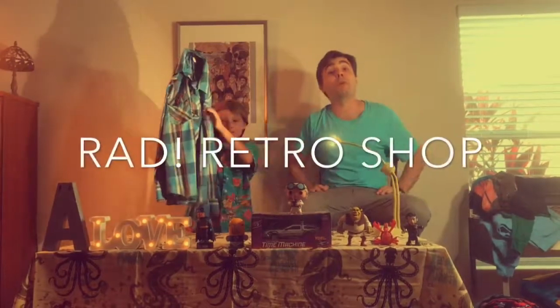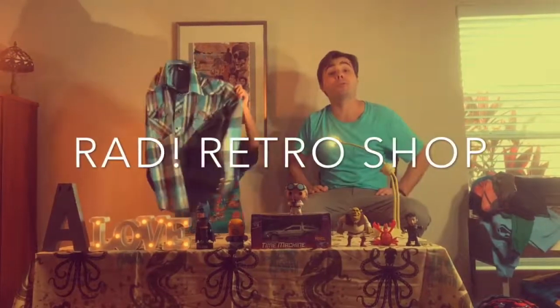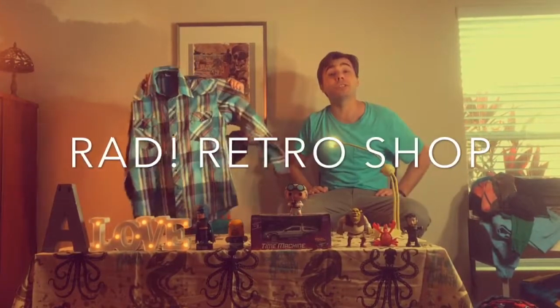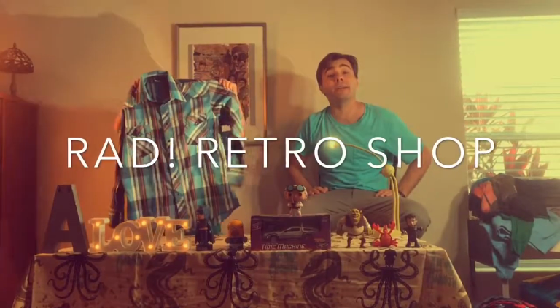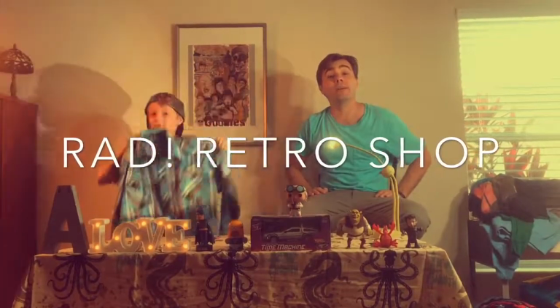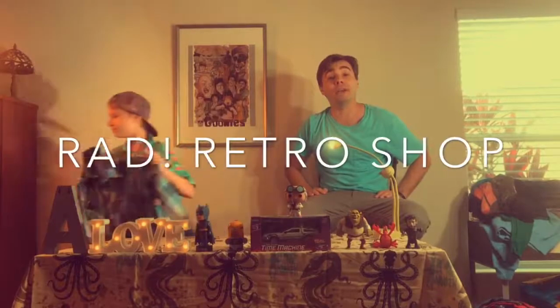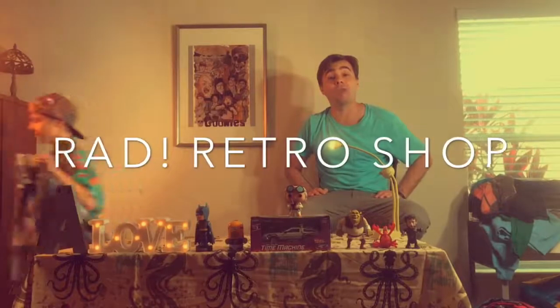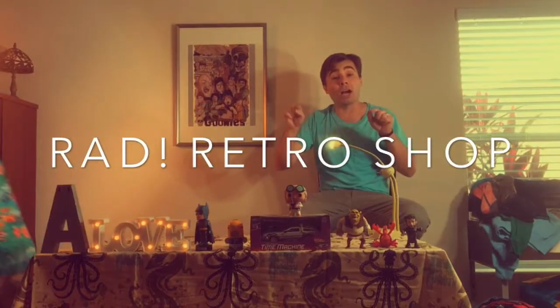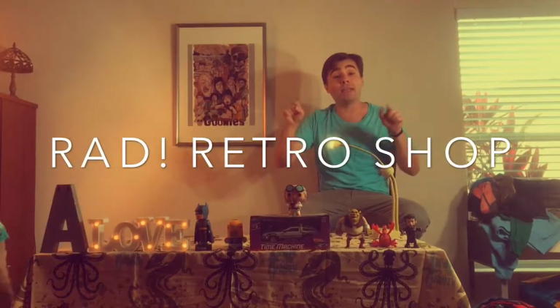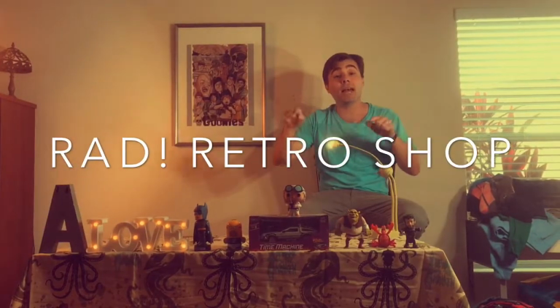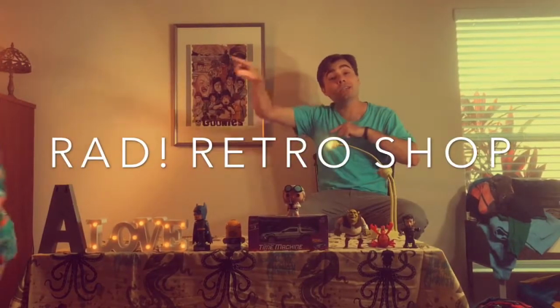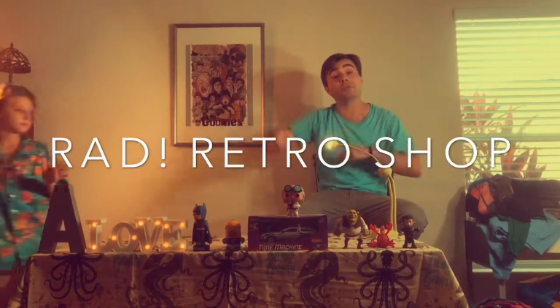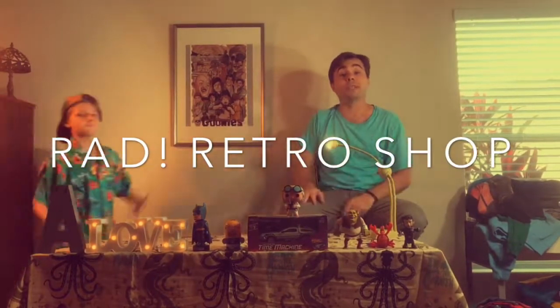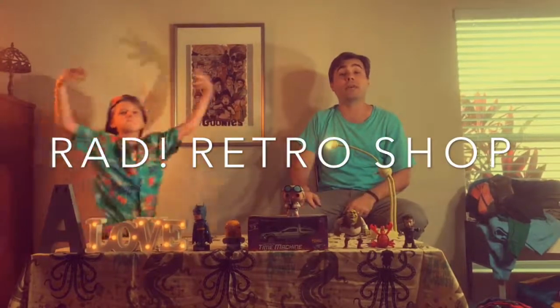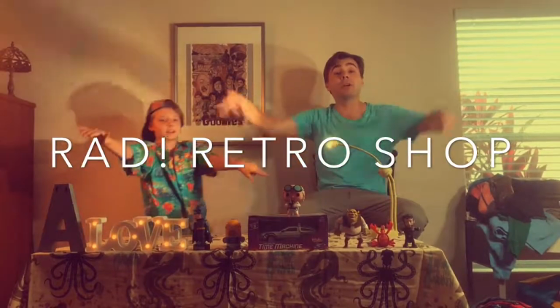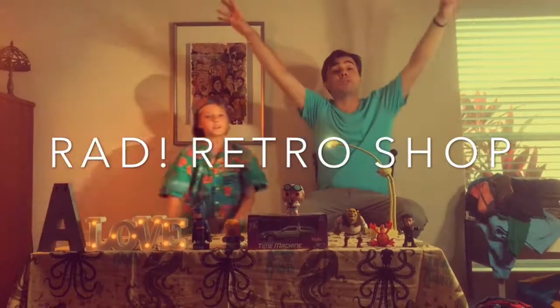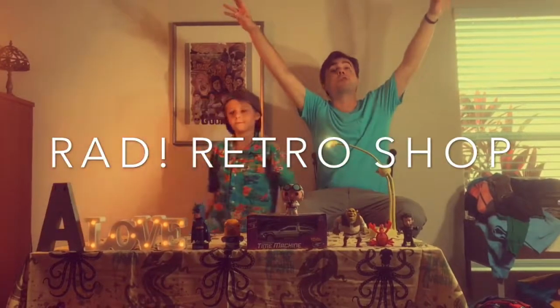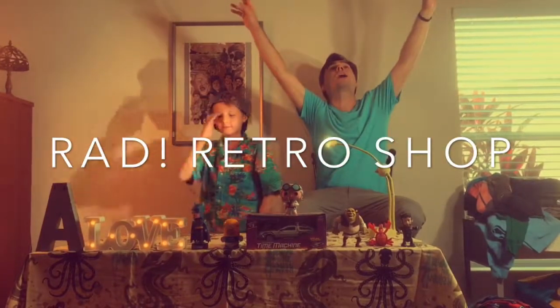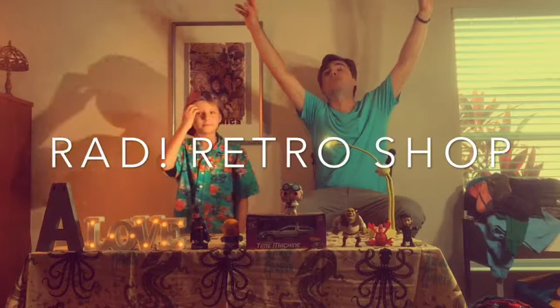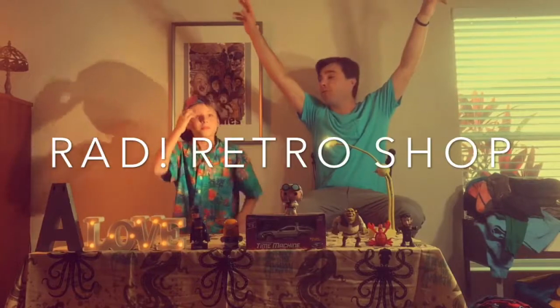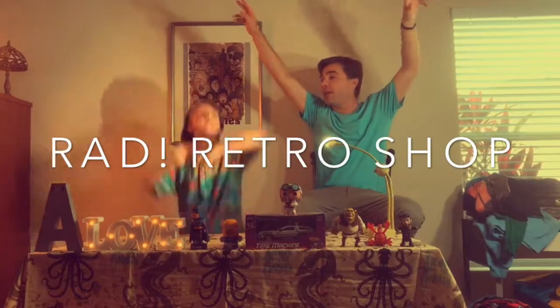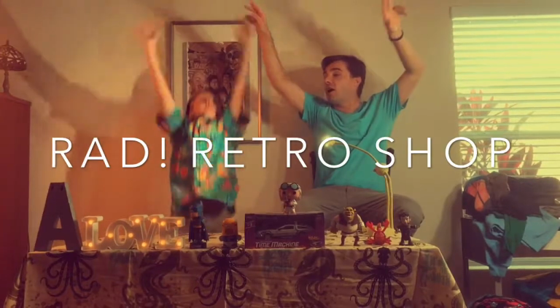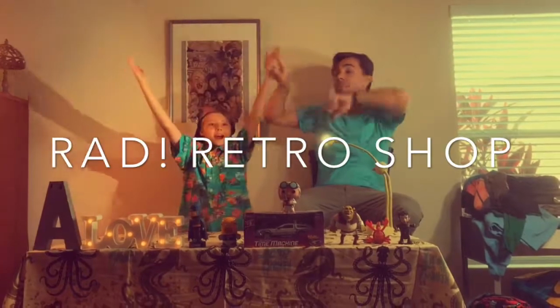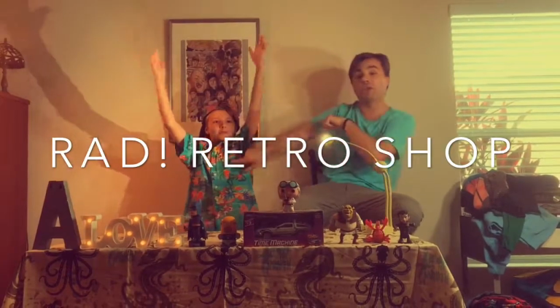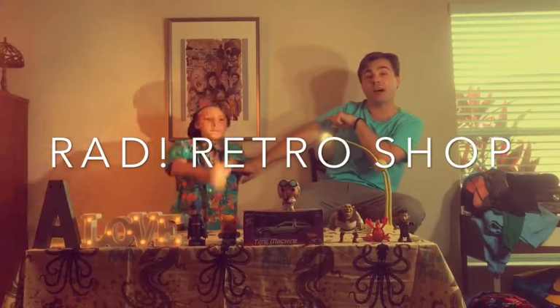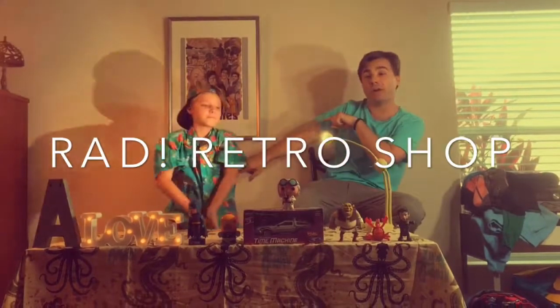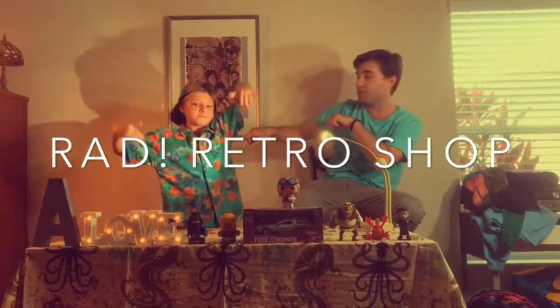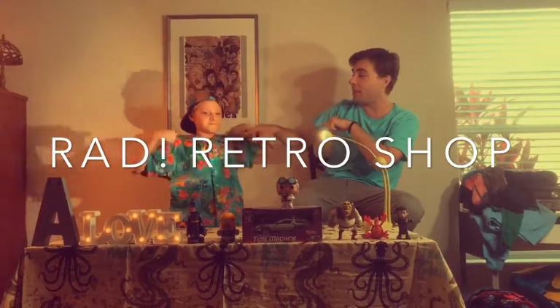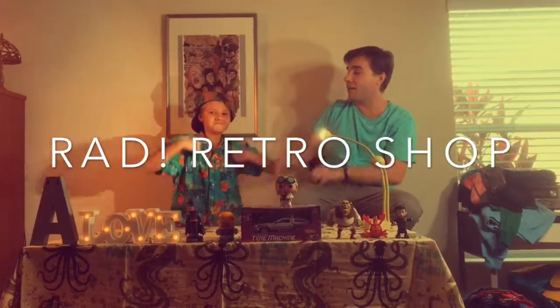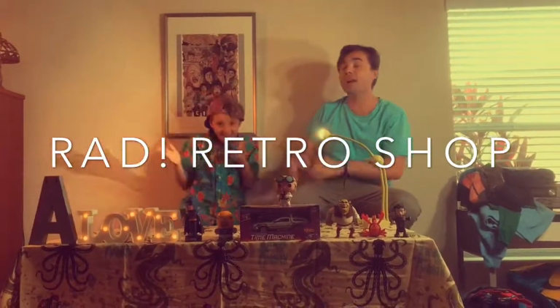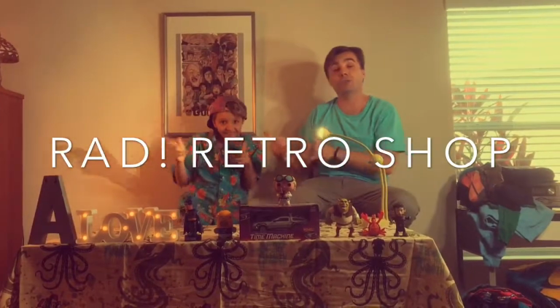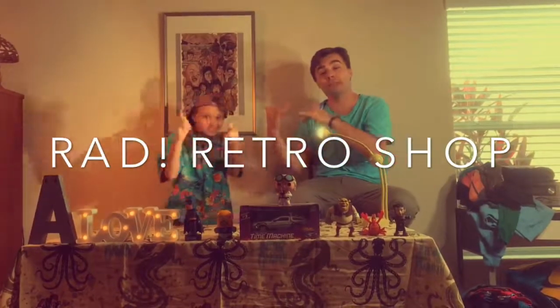We'll be back for part two in just a little bit. For now, comment, like, and share this with your friends. Let them know this was the first Rad Retro video. Make sure you go check out Broinator — subscribe, like, comment on YouTube. Peace.